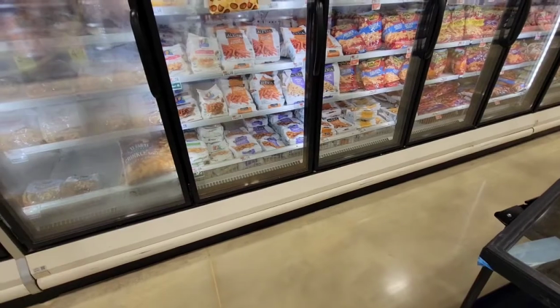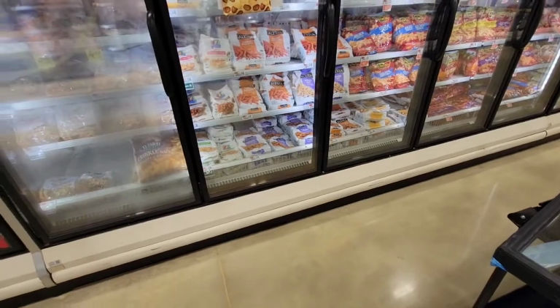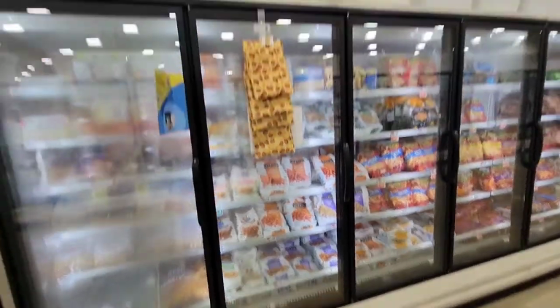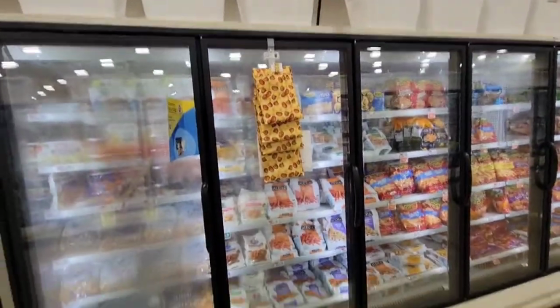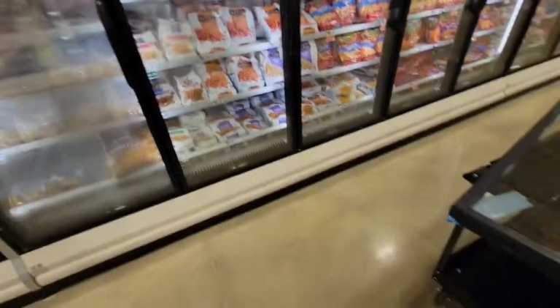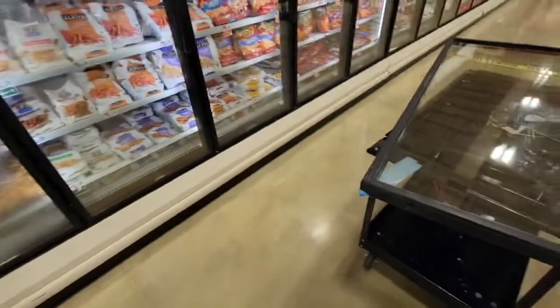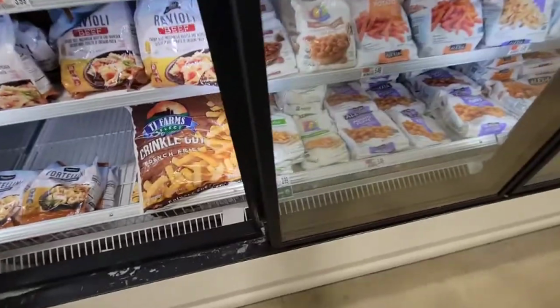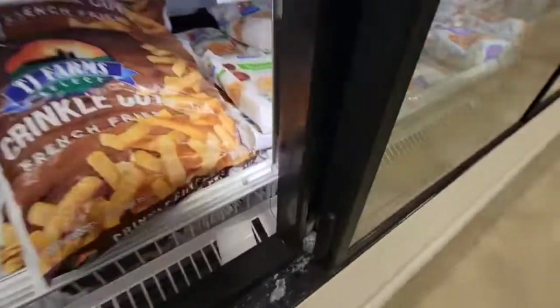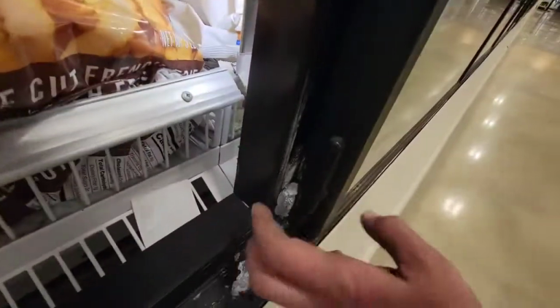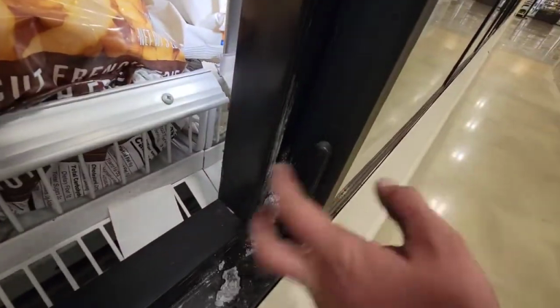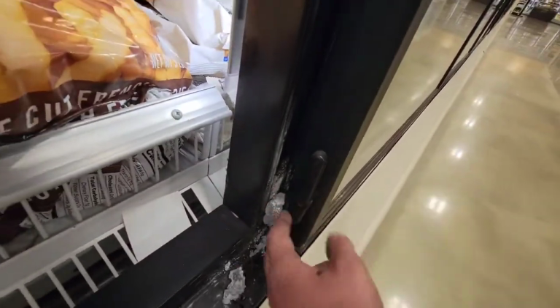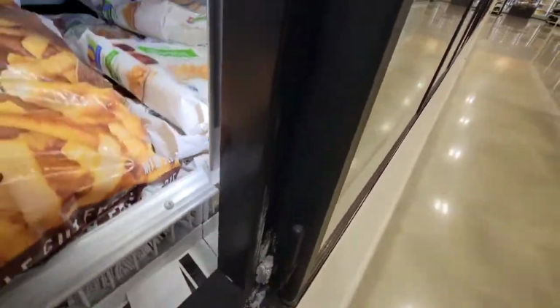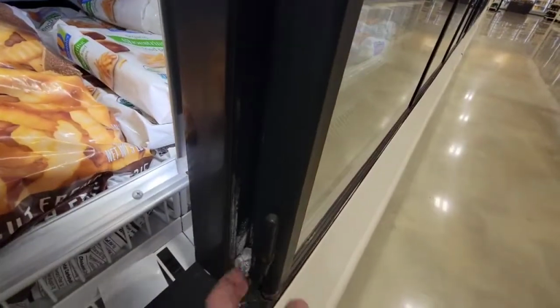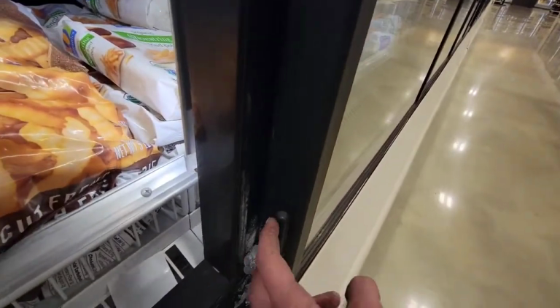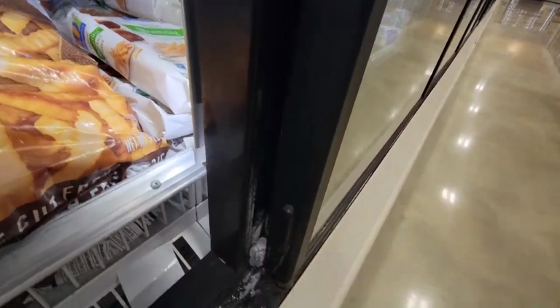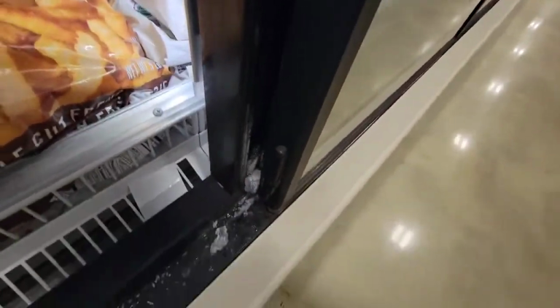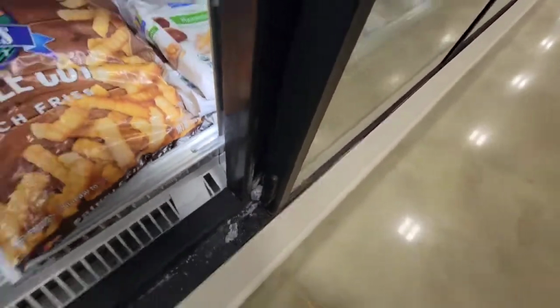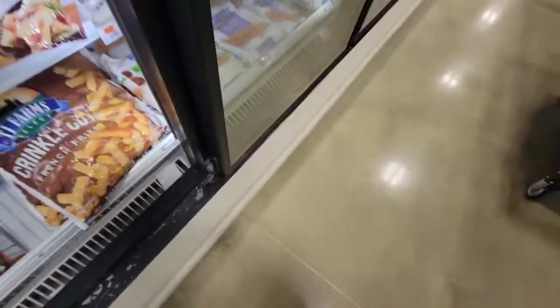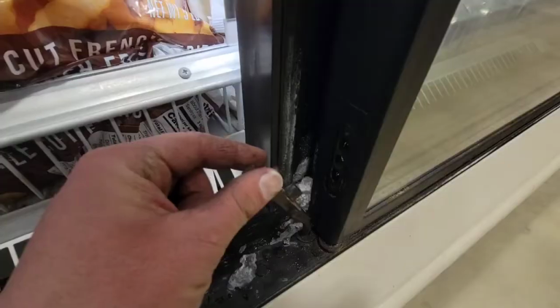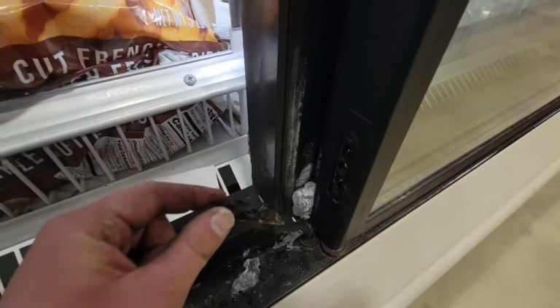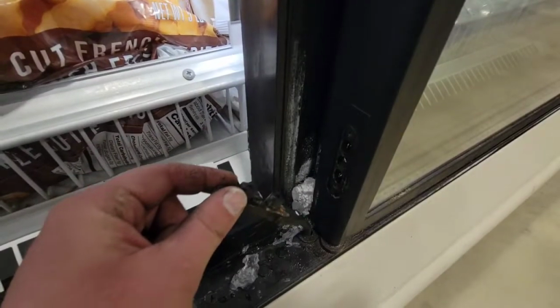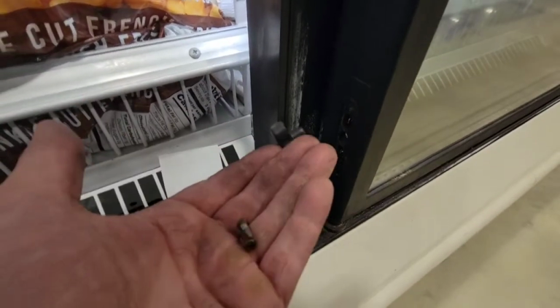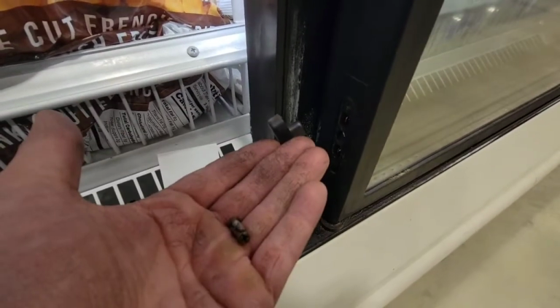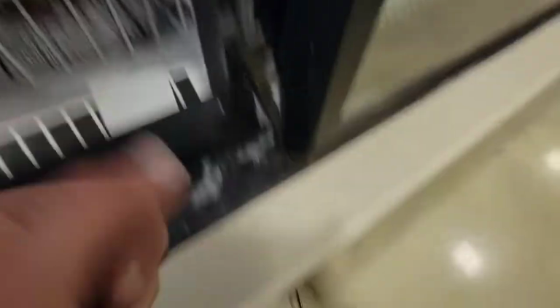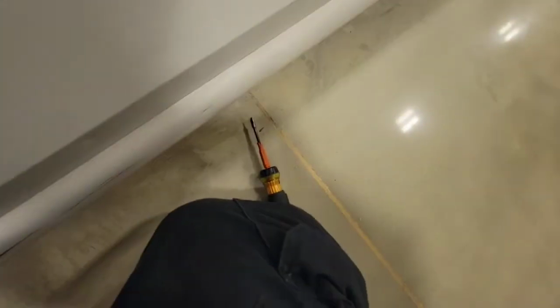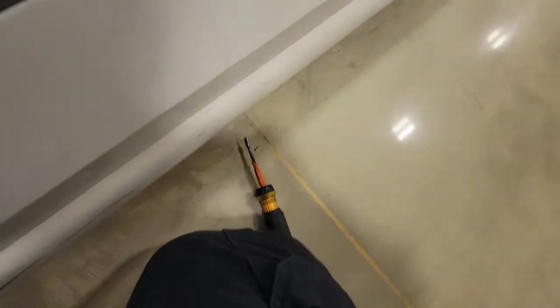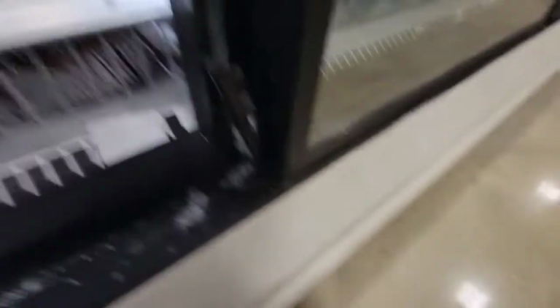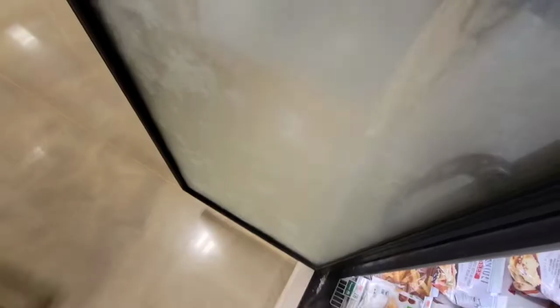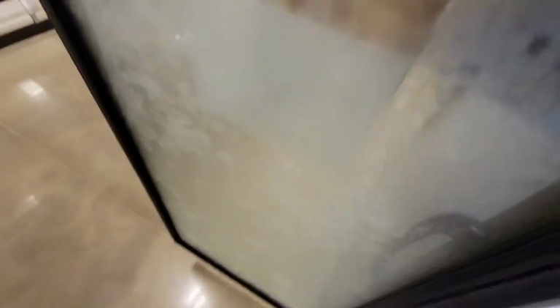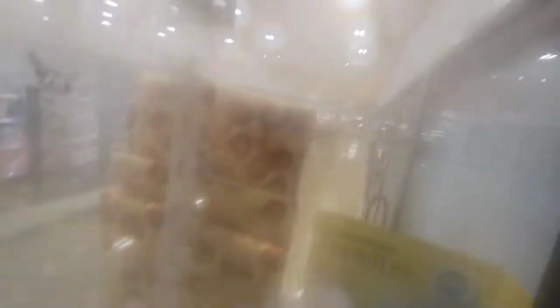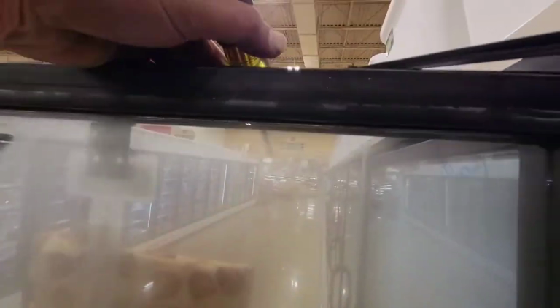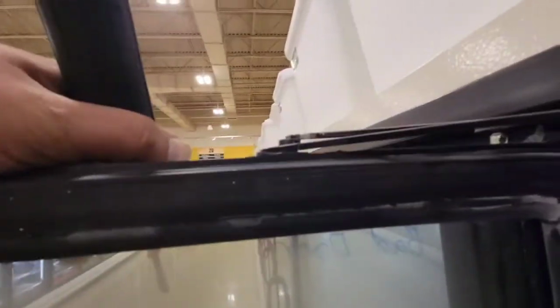Hussman RL5 door replacement. First up, you got to remove this plug down here. If you try to get it off without care, it's going to break right off. Save the screws. Use the insulated screwdriver.